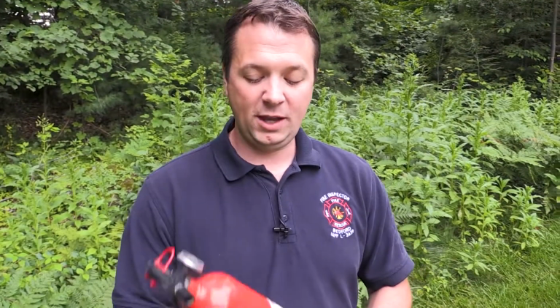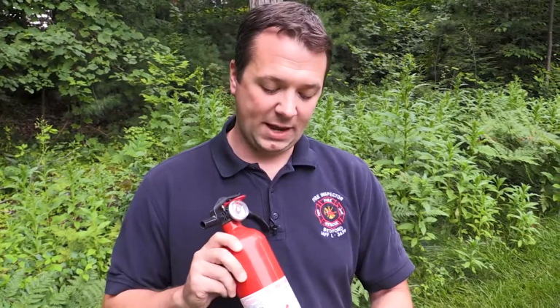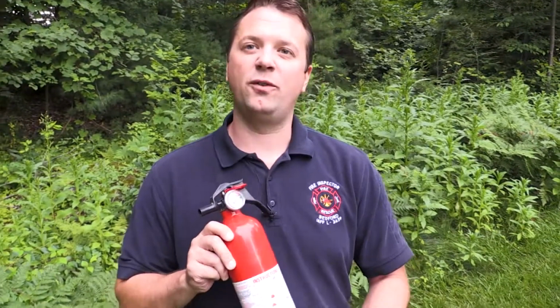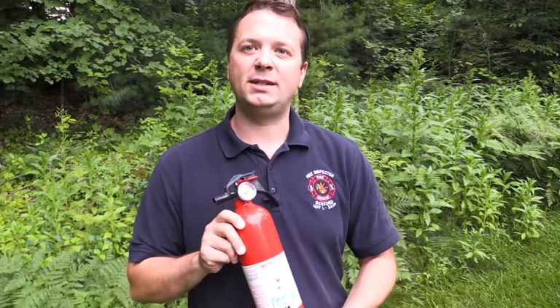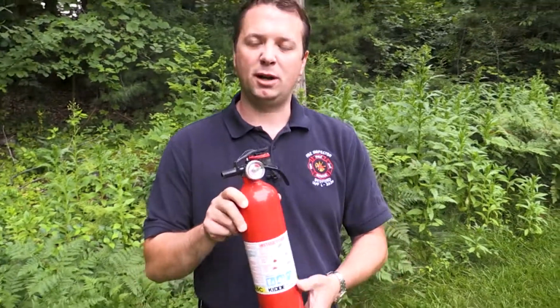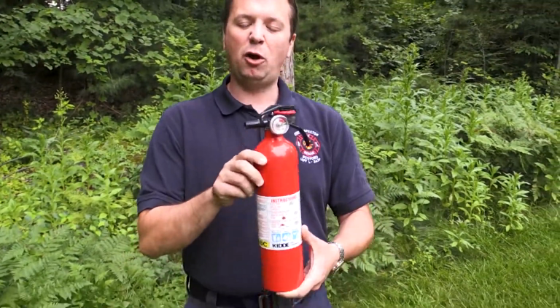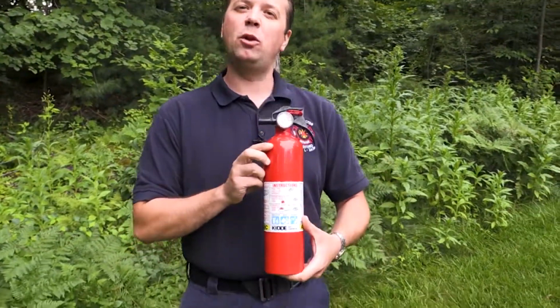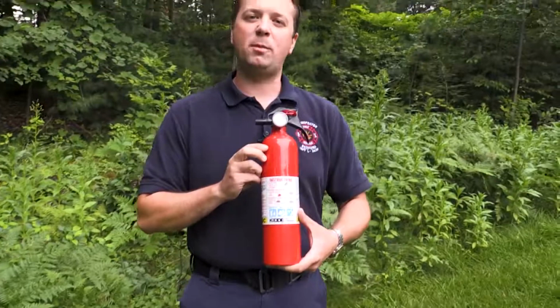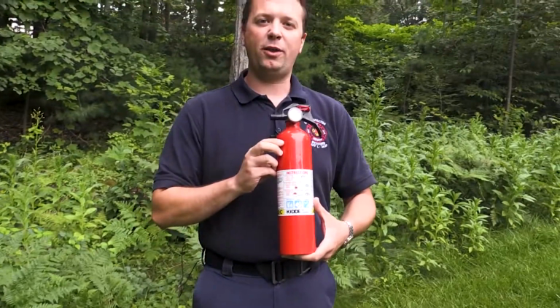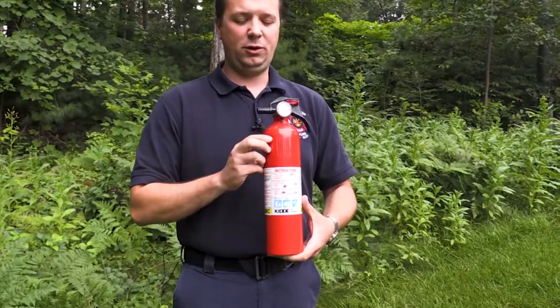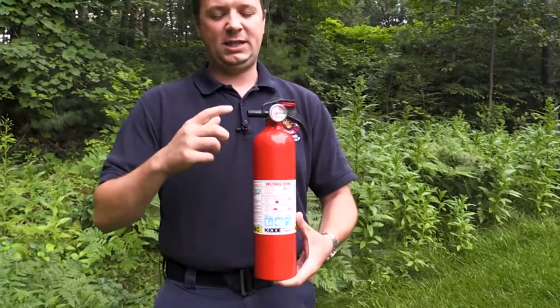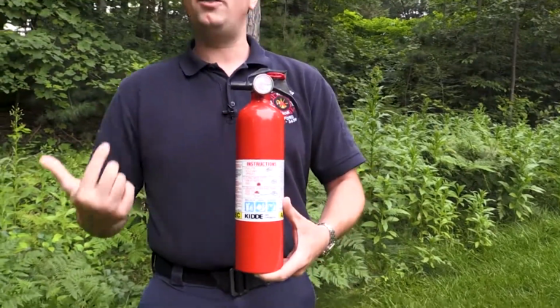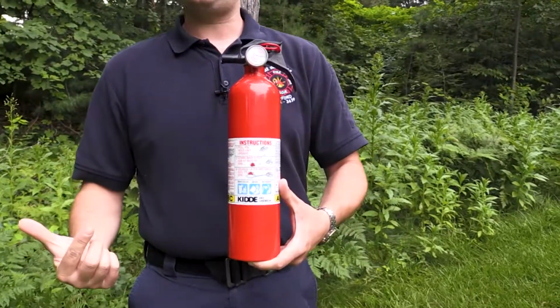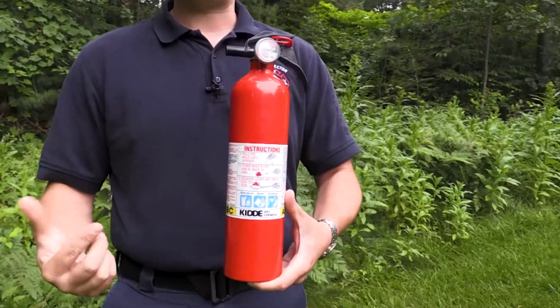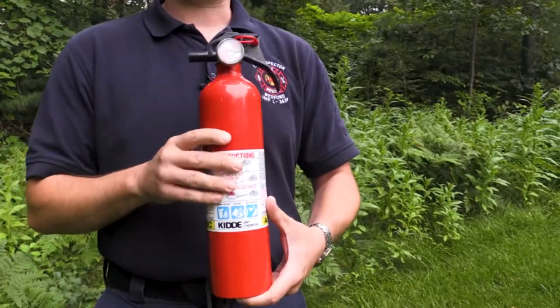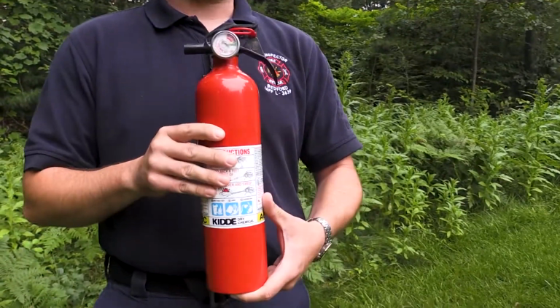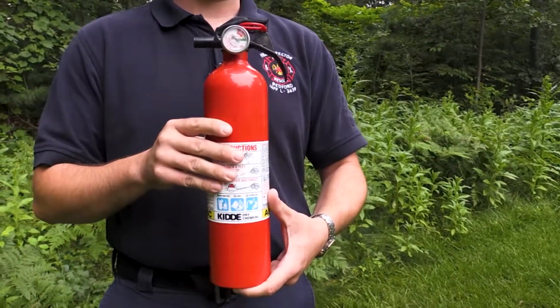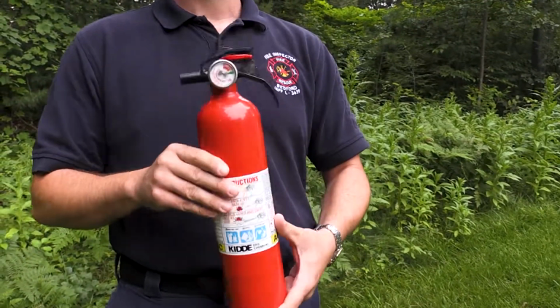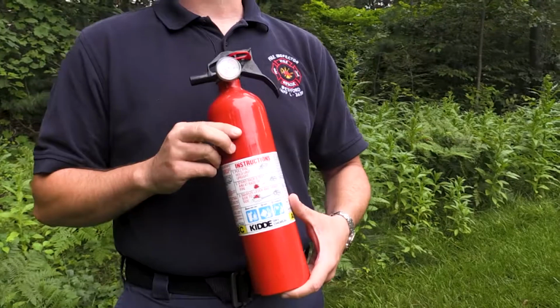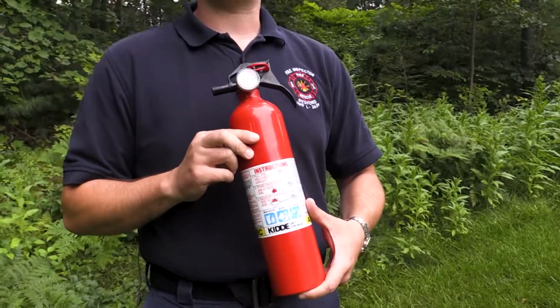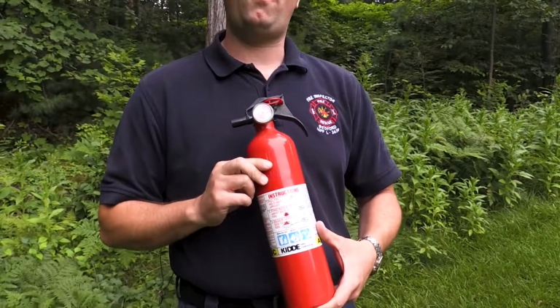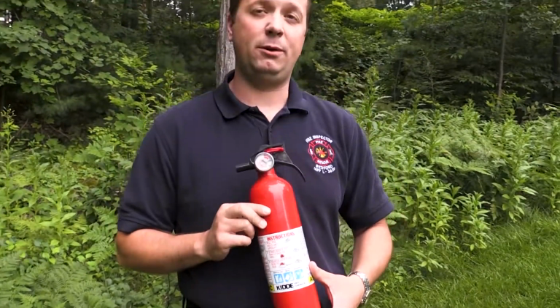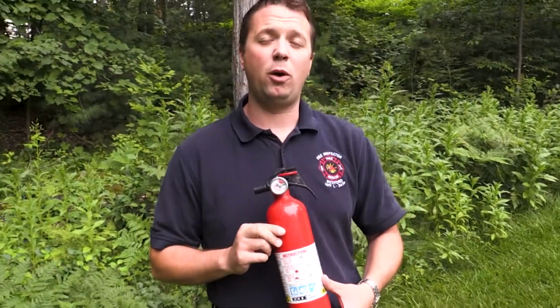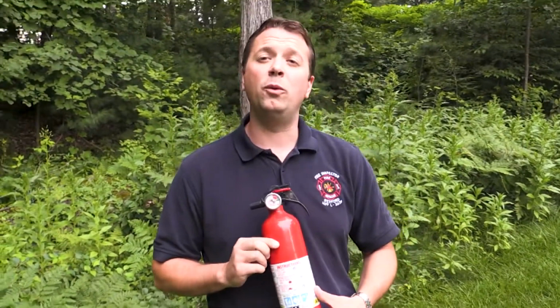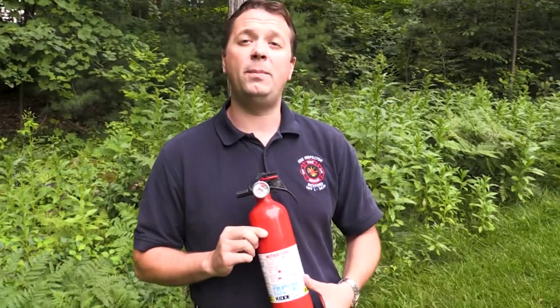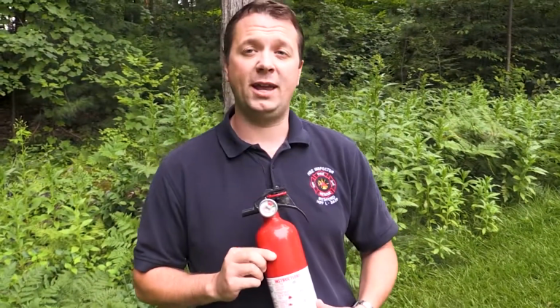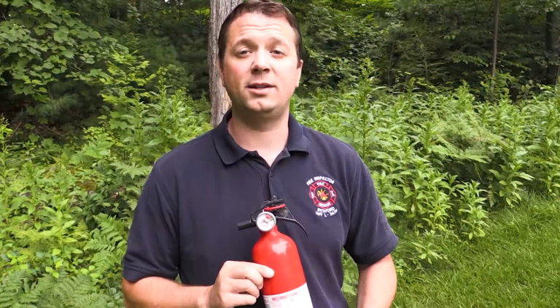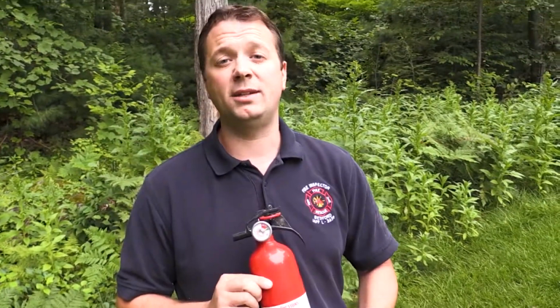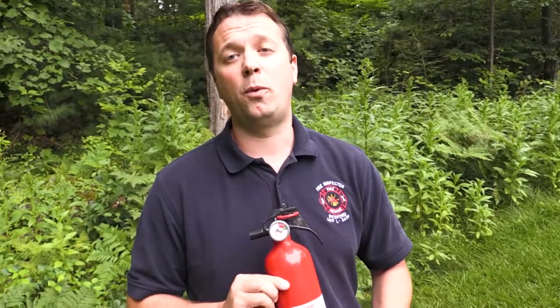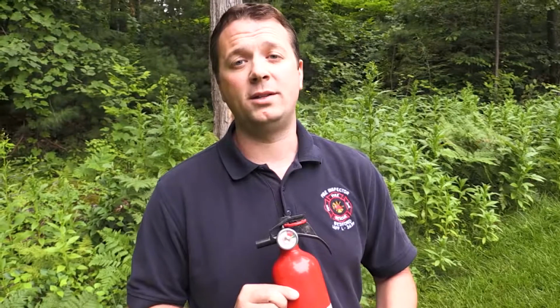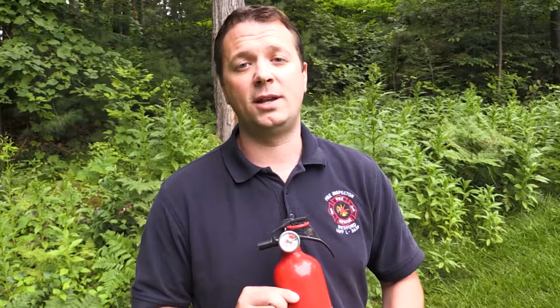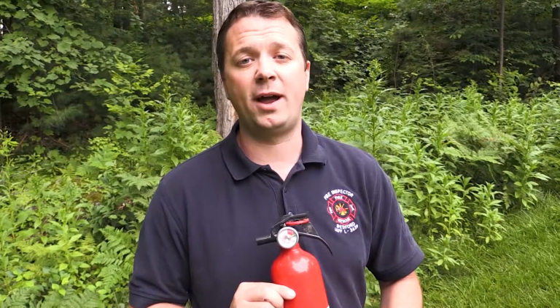This is a residential fire extinguisher. You'll notice it's a little bit smaller than the ones you usually see and there's no hose attached to it, but it works the same way. If you only have one fire extinguisher in your home, you want to keep it in your kitchen because cooking is the number one cause of residential fires.